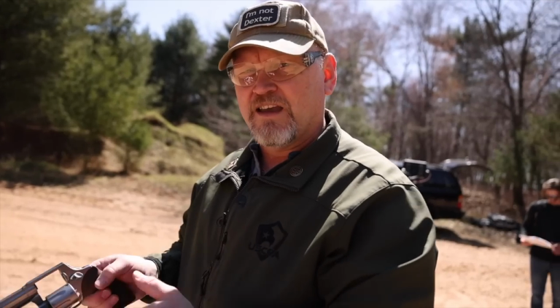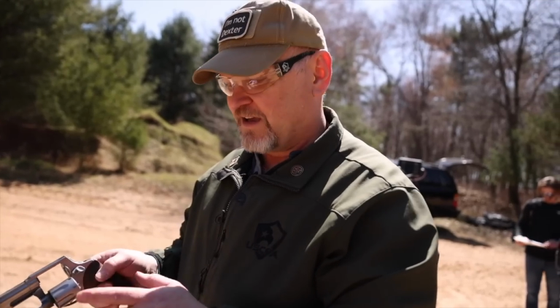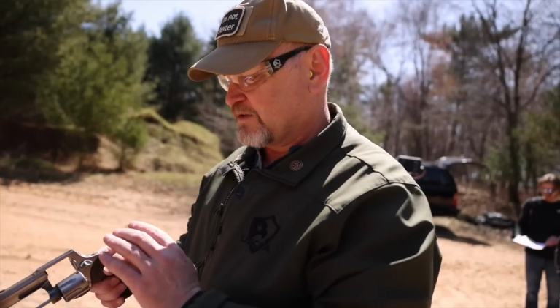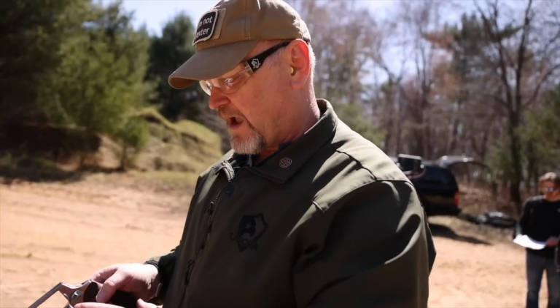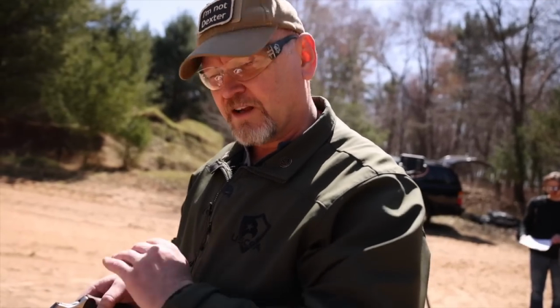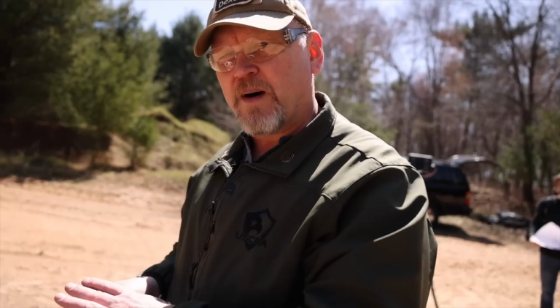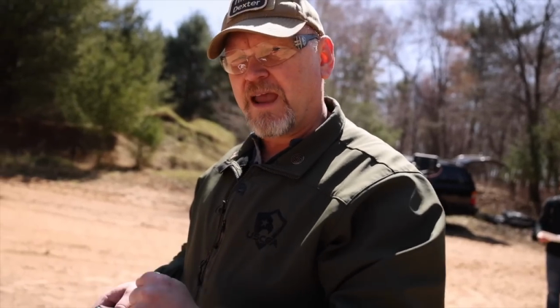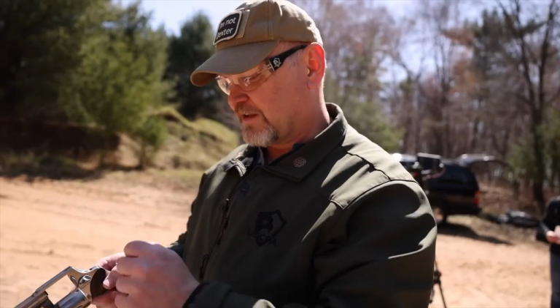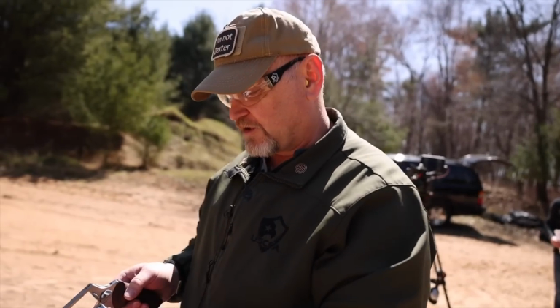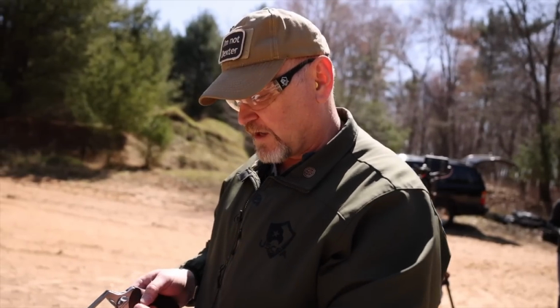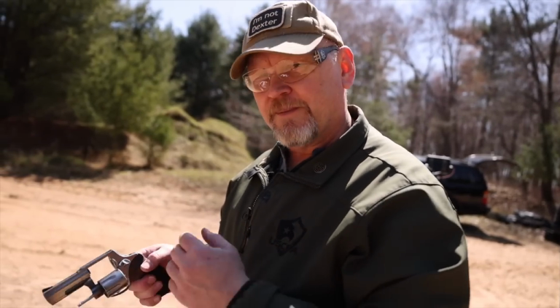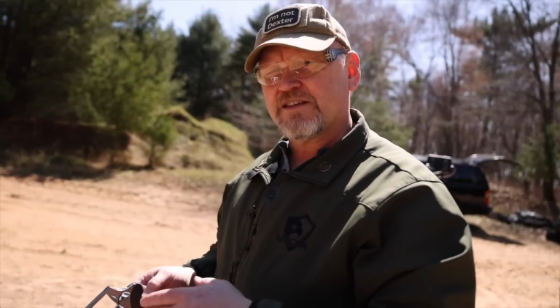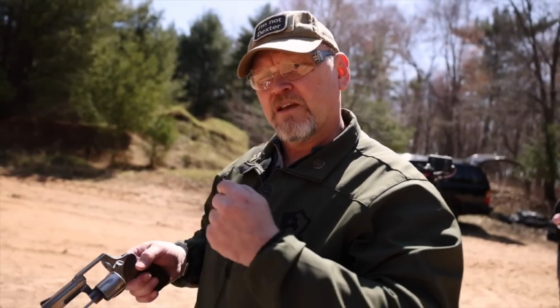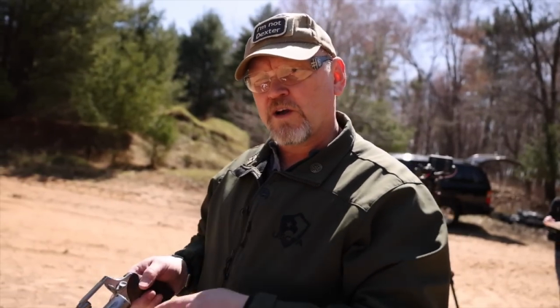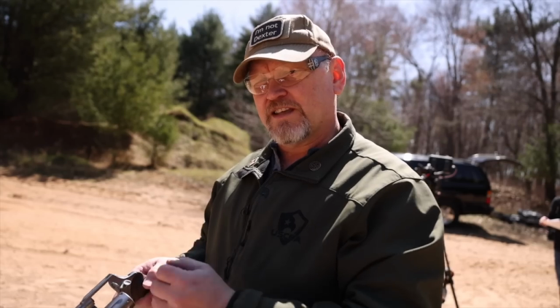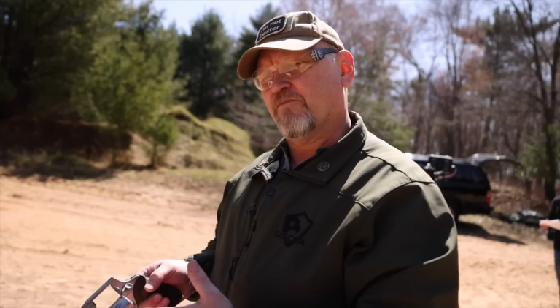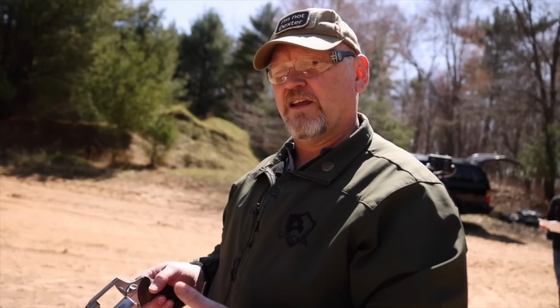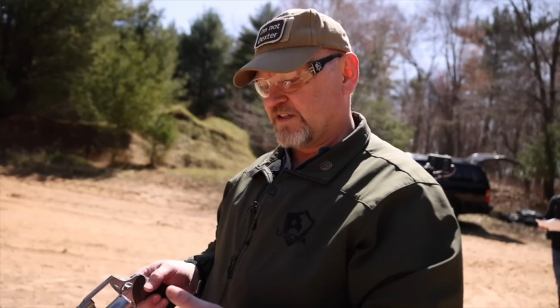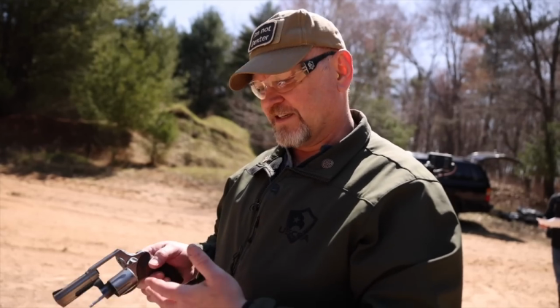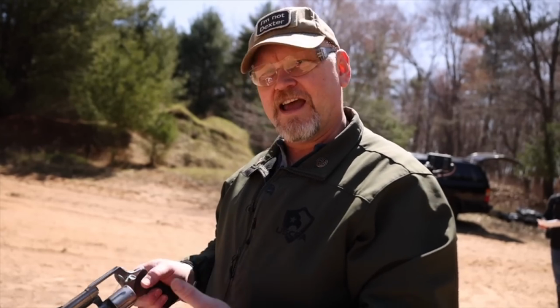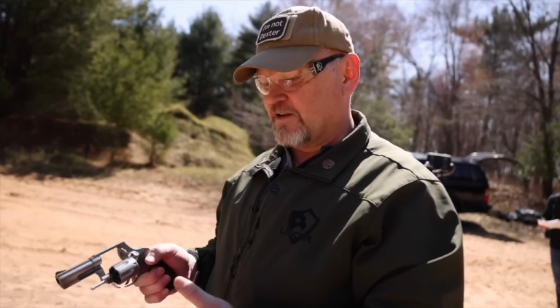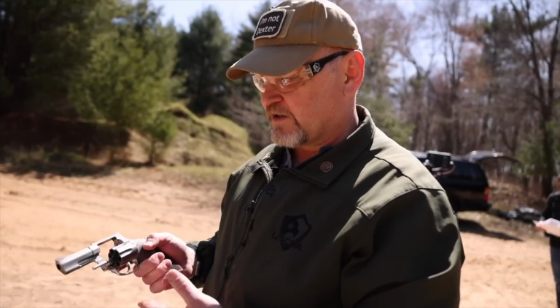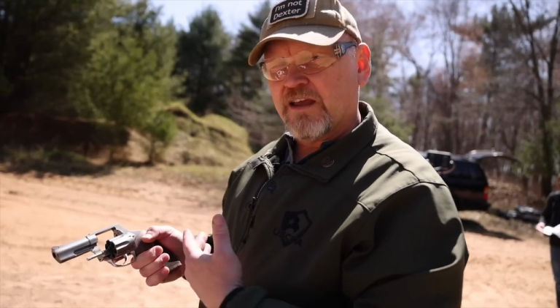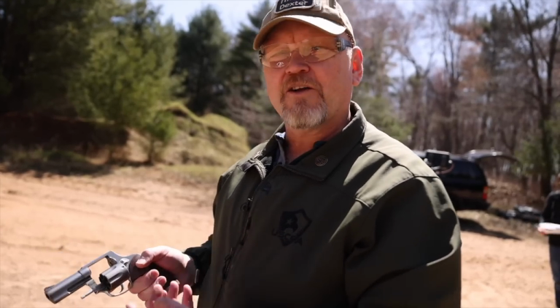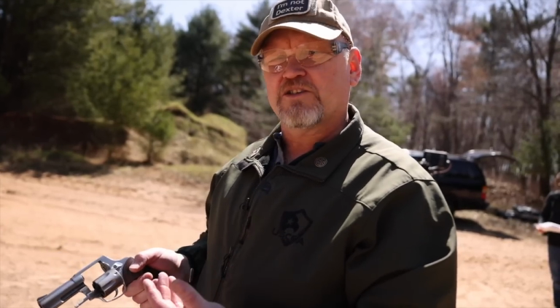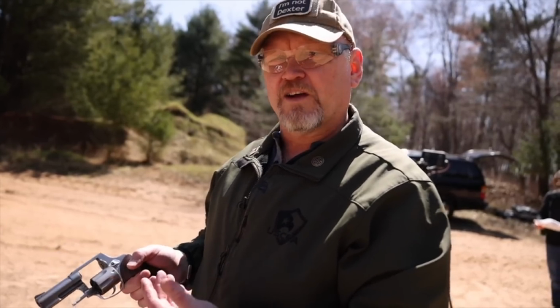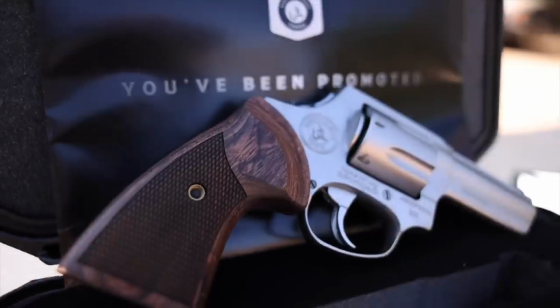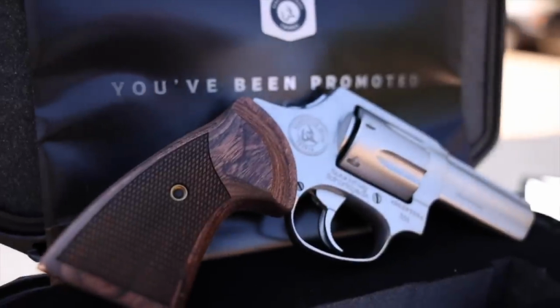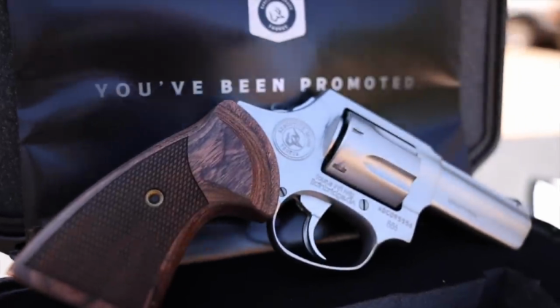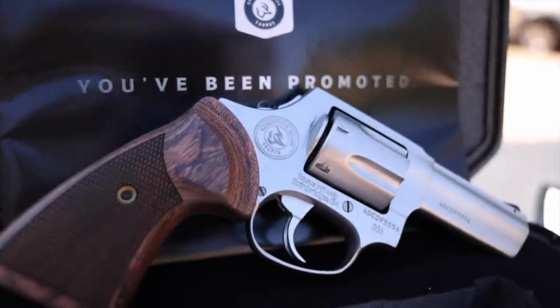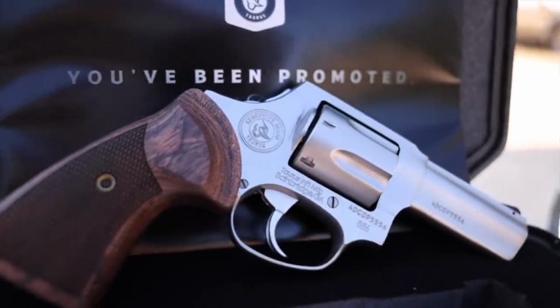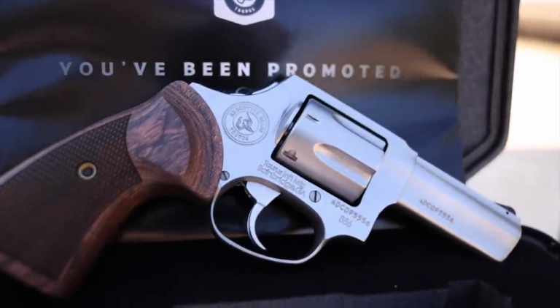It has the smooth action, the bobbed hammer, double action only. This Taurus Executive Model 856 is an excellent pistol — not only is it great for concealed carry, it just looks and feels good too.